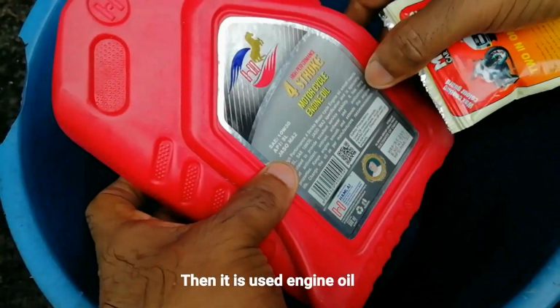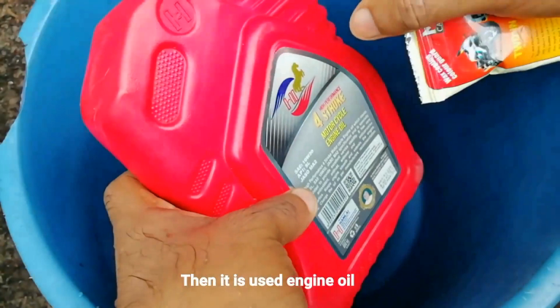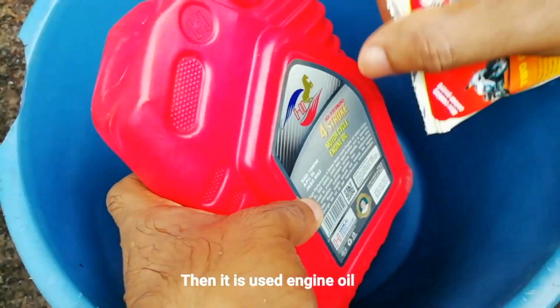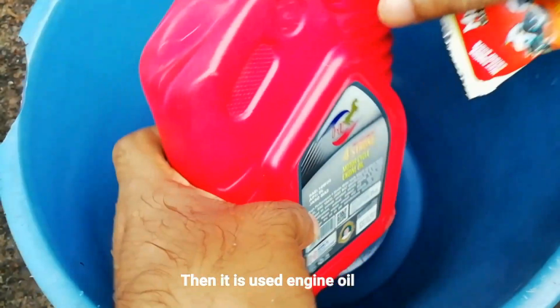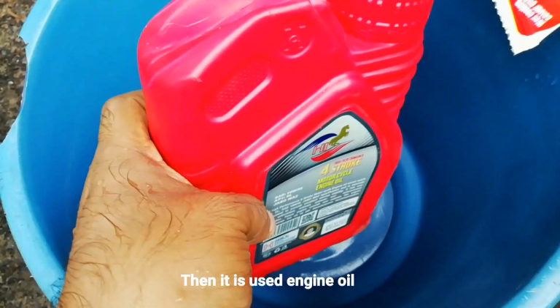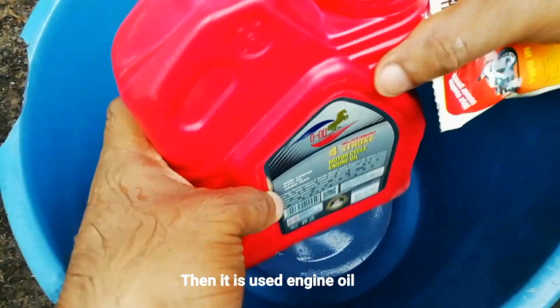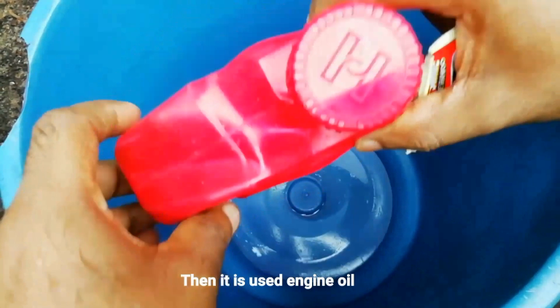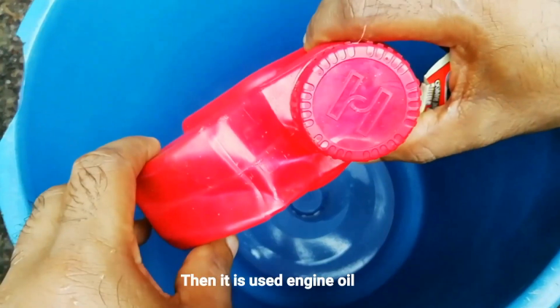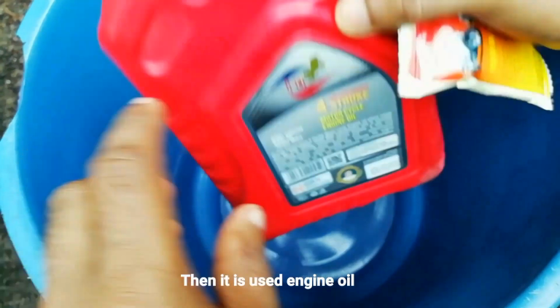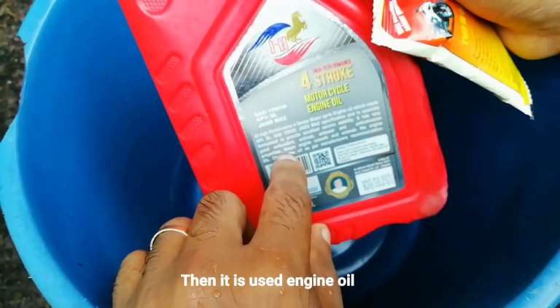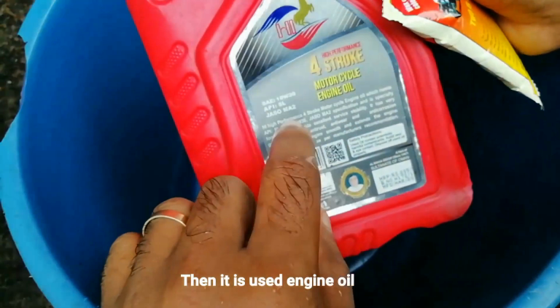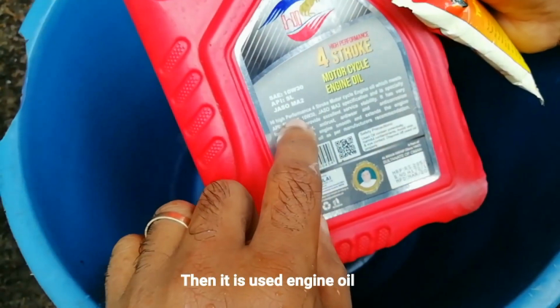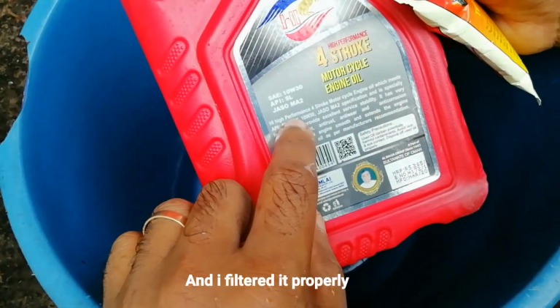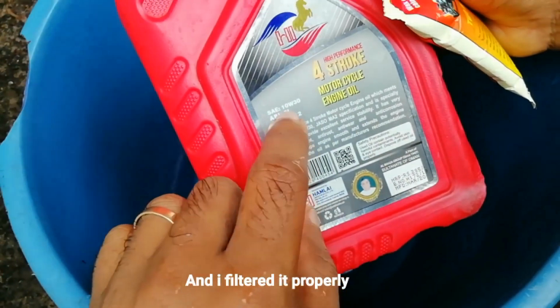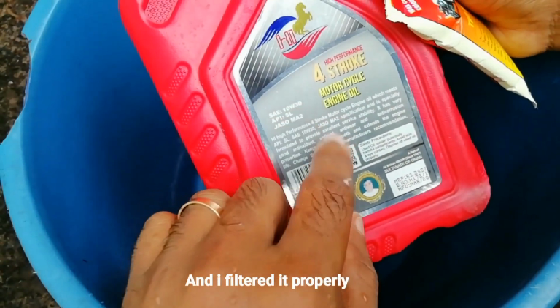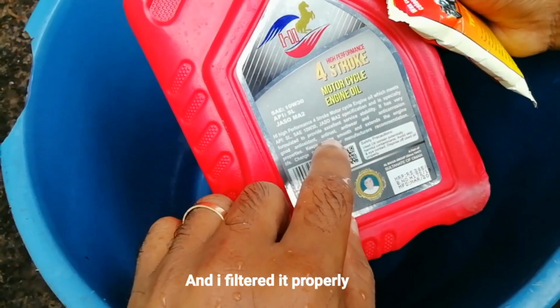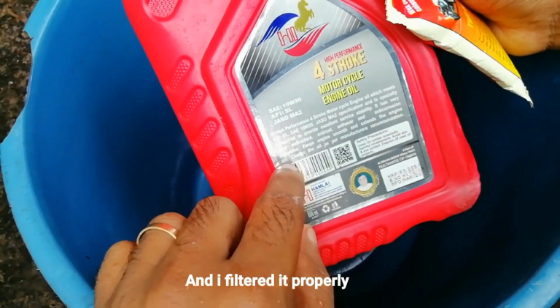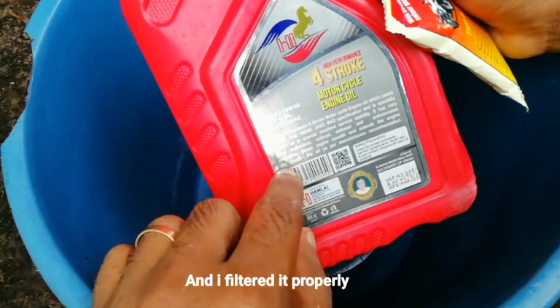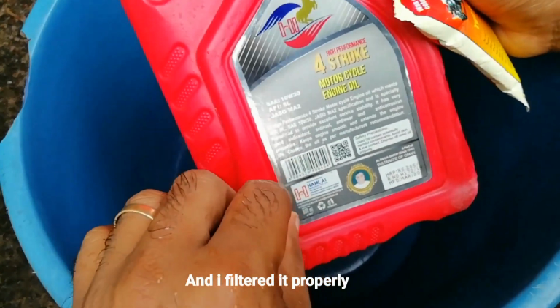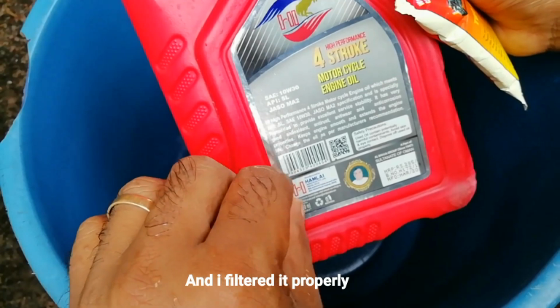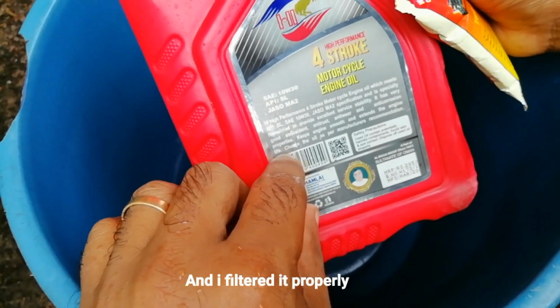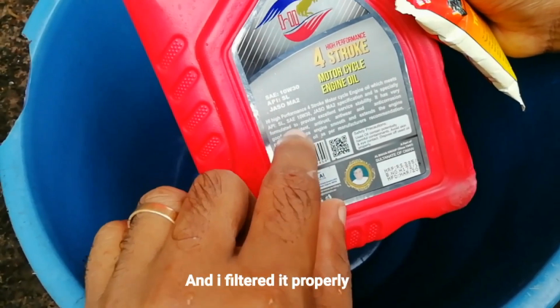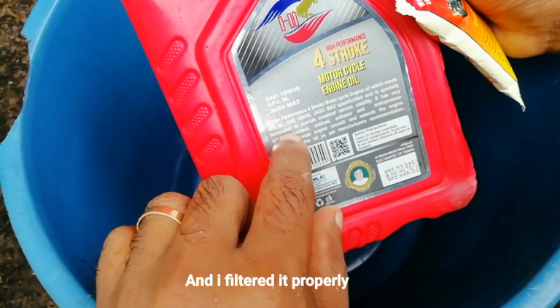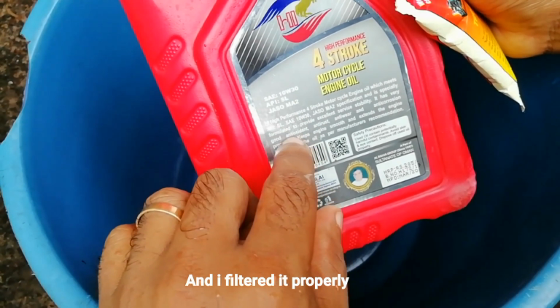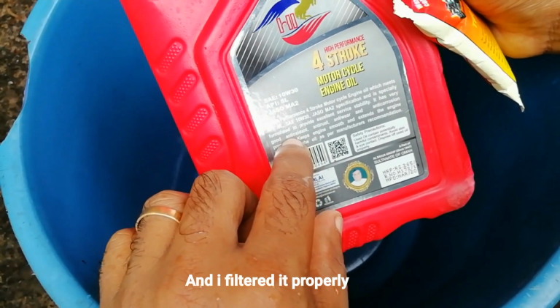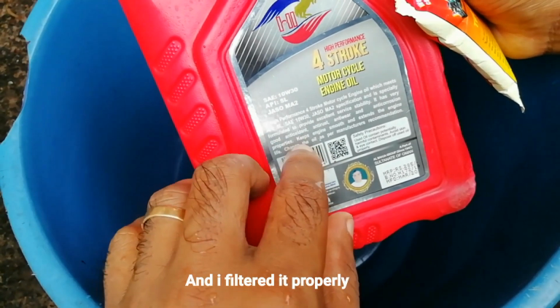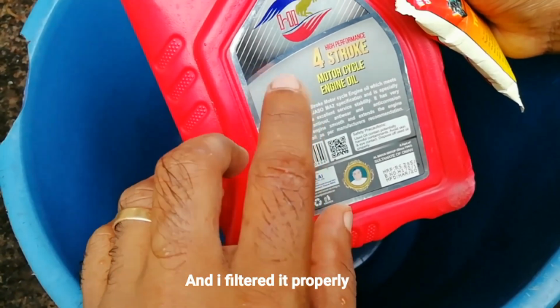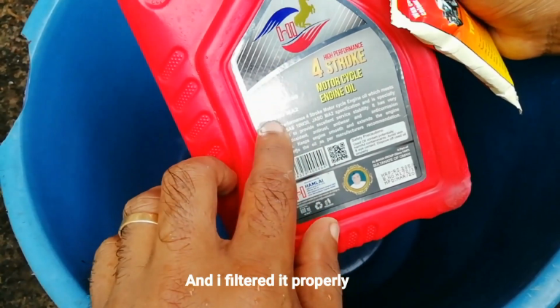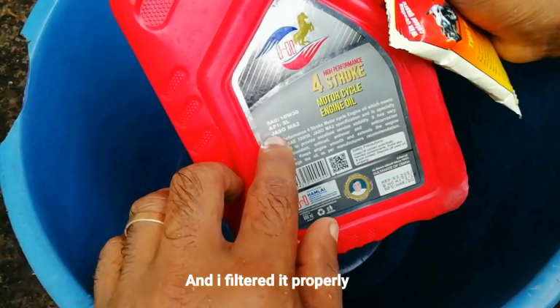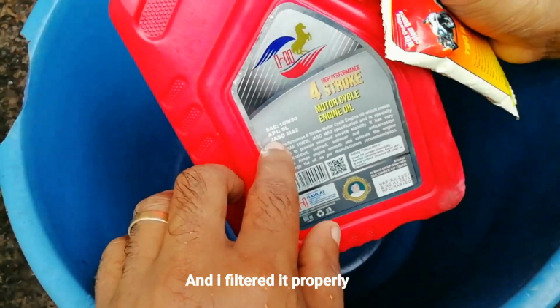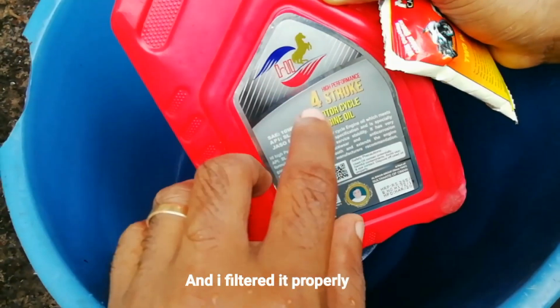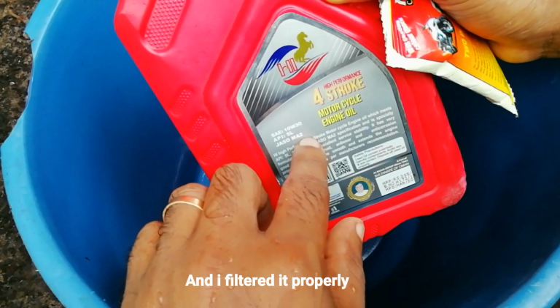It's not a used engine oil. It's used to filter. It's not a metal body — it is not the same as used engine oil.